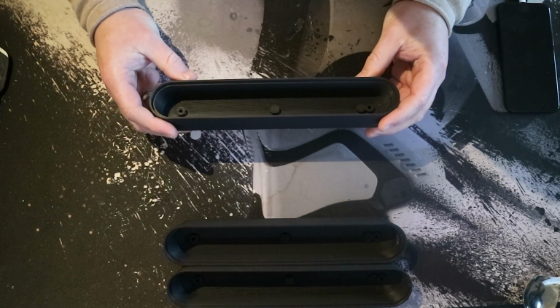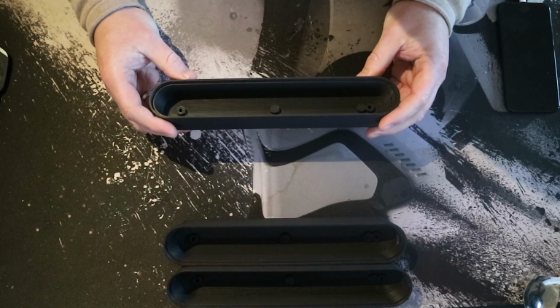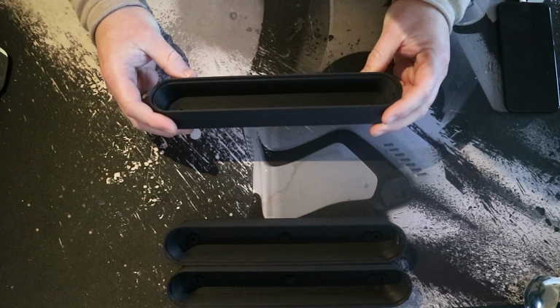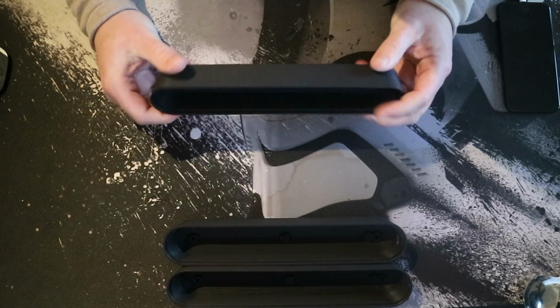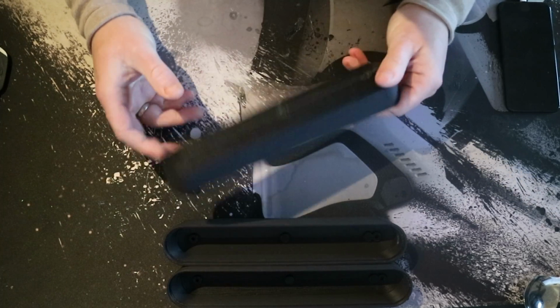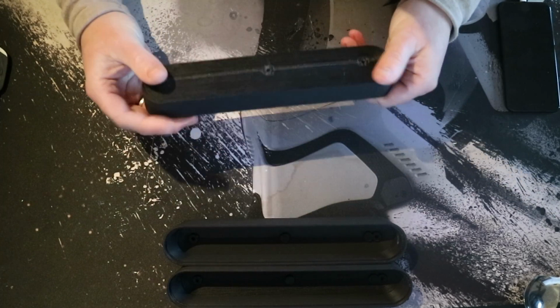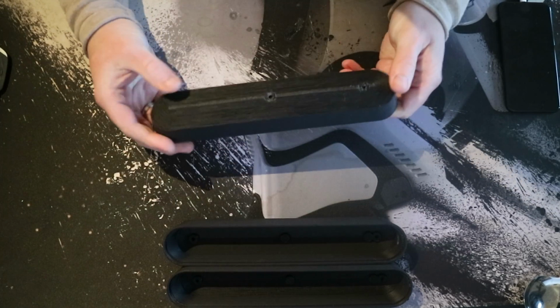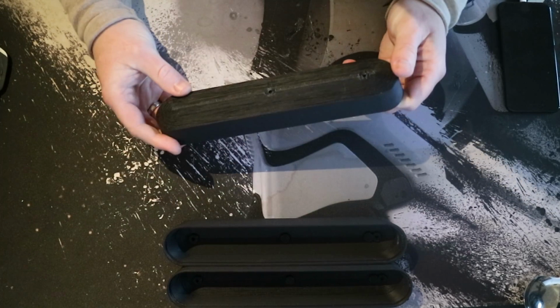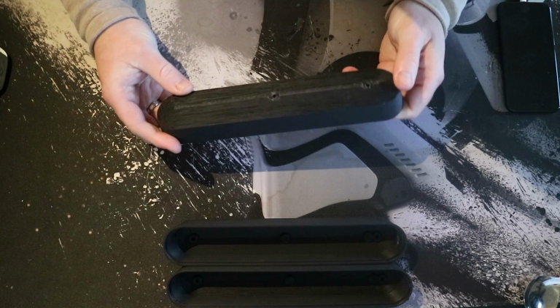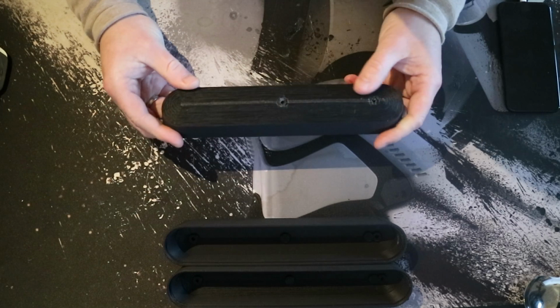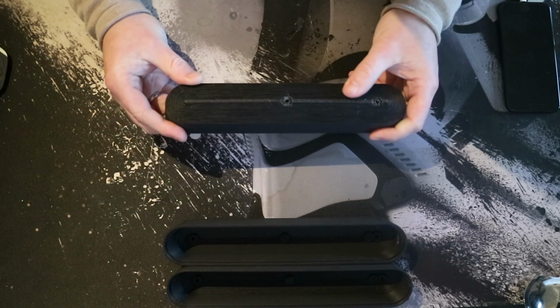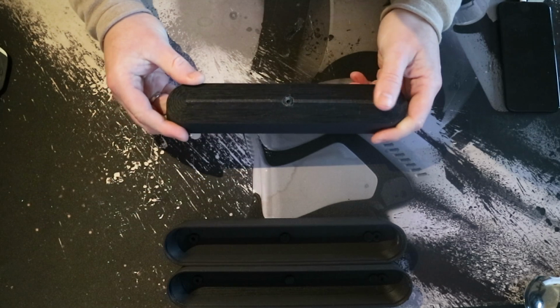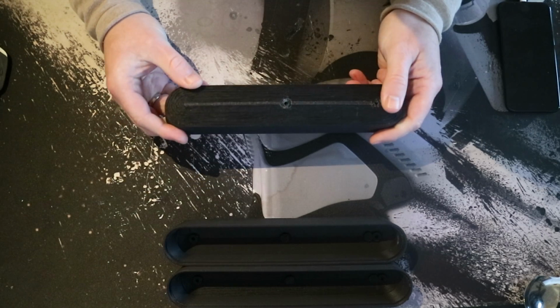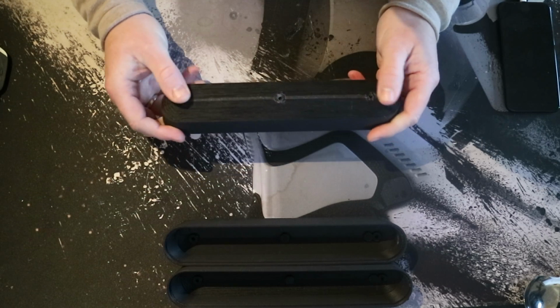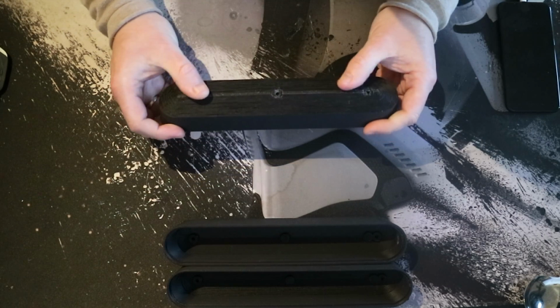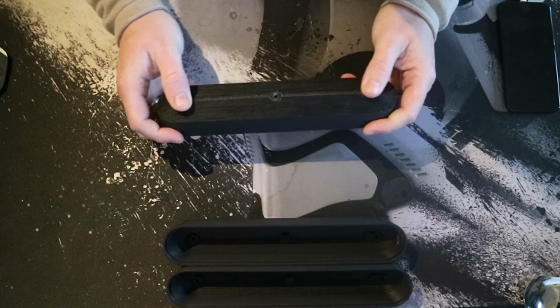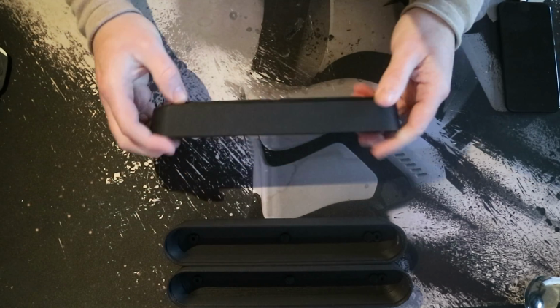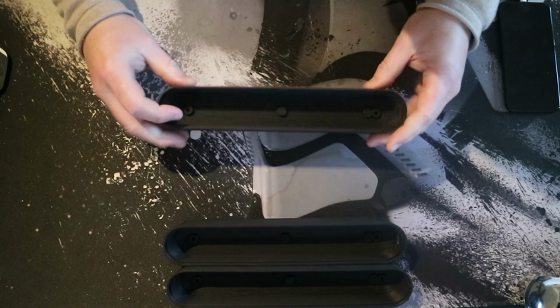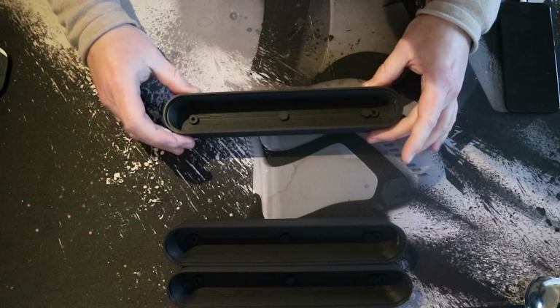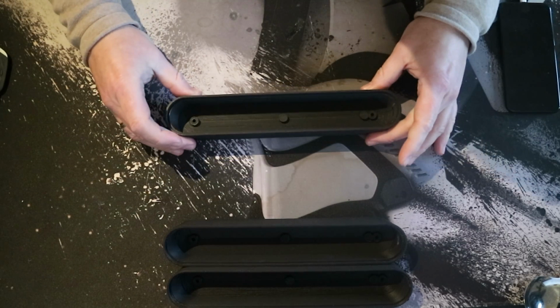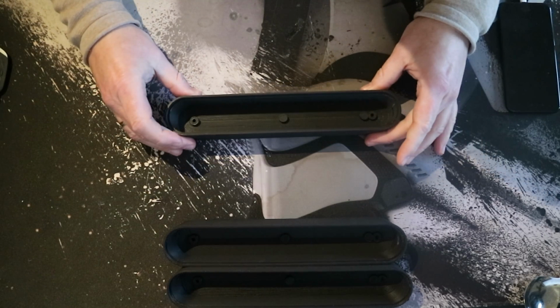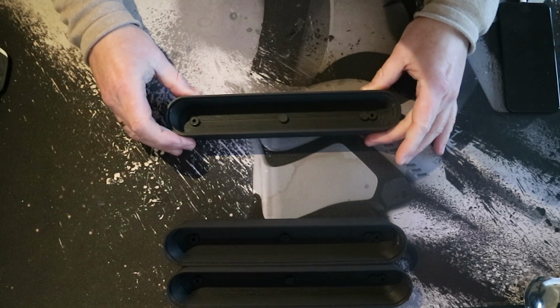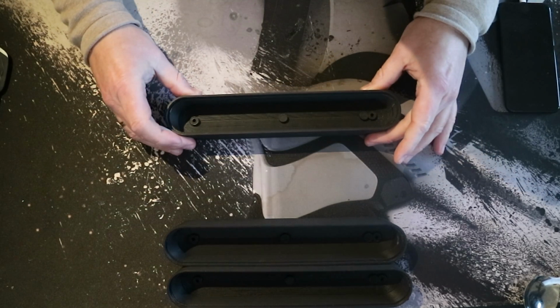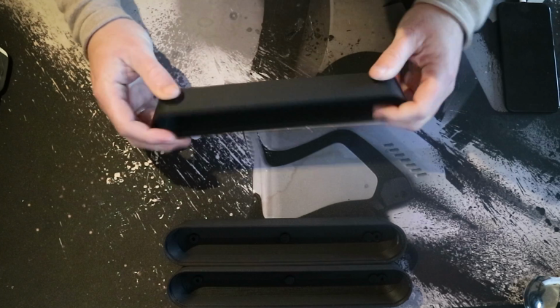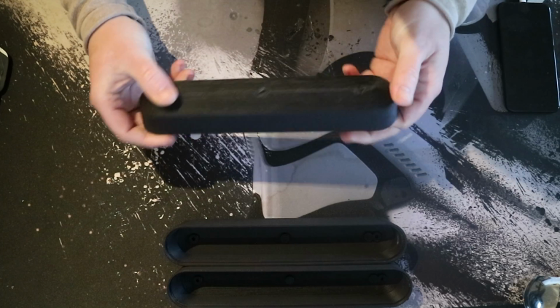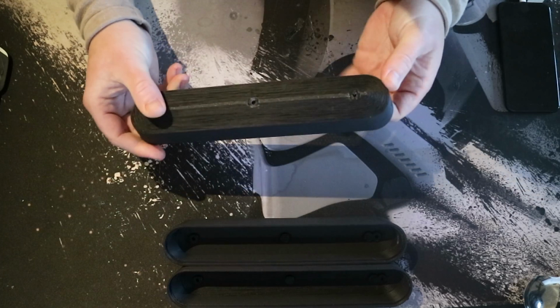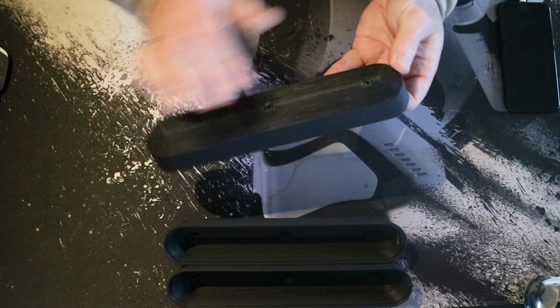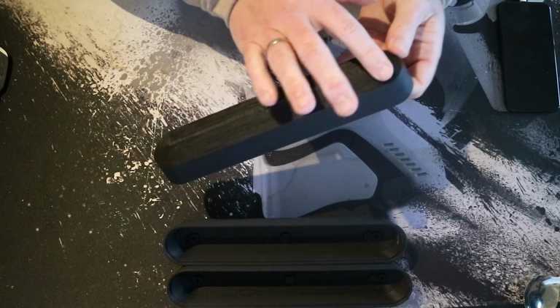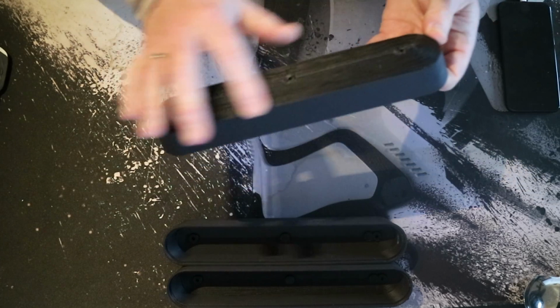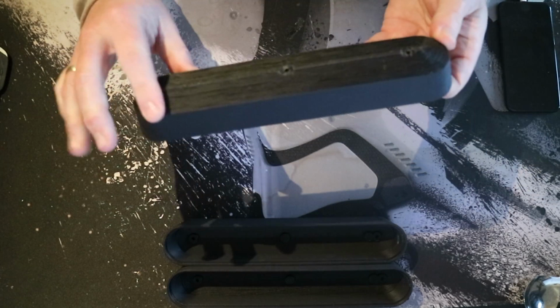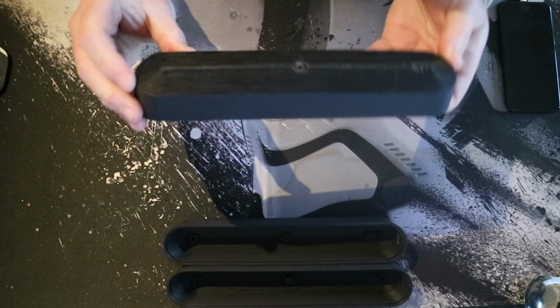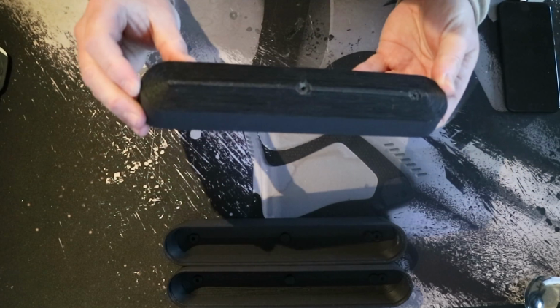This one was printed straight up with supports underneath the whole bottom. It's just terrible — don't print it this way.